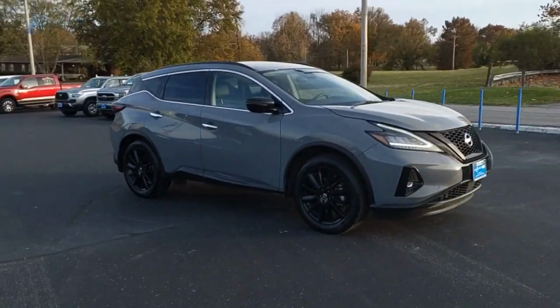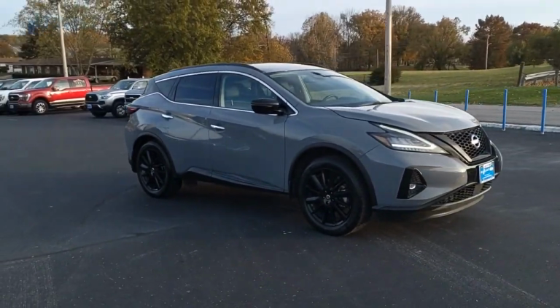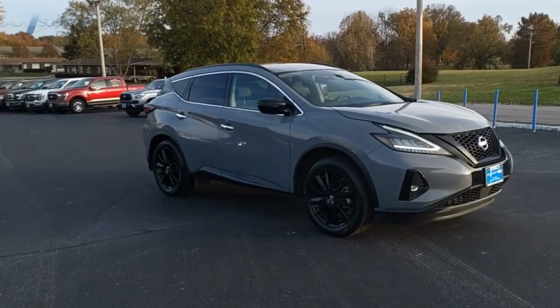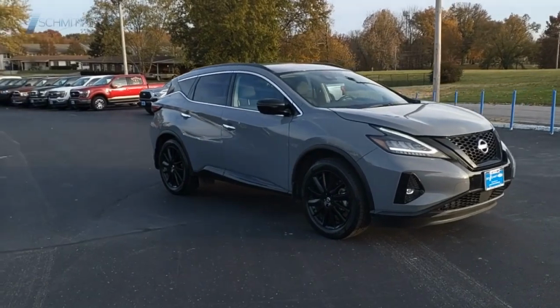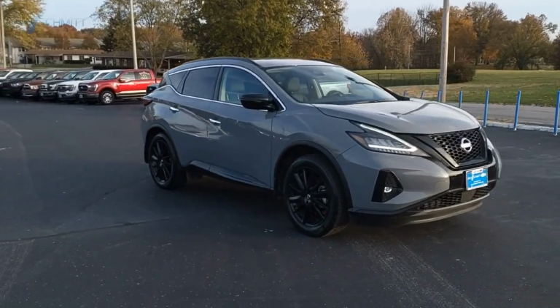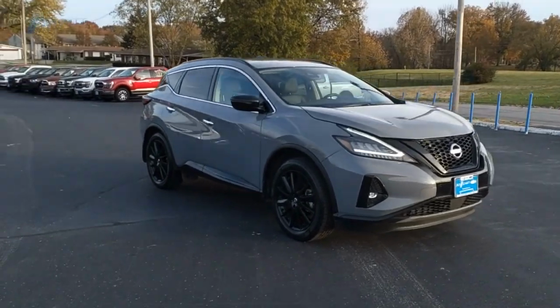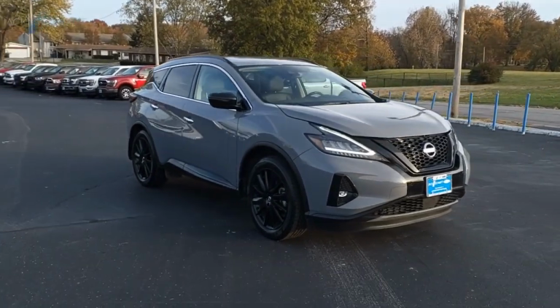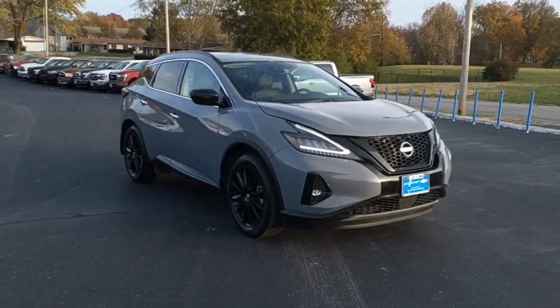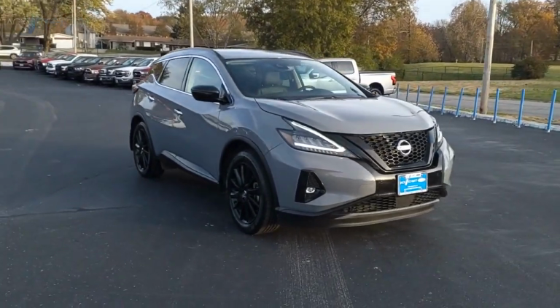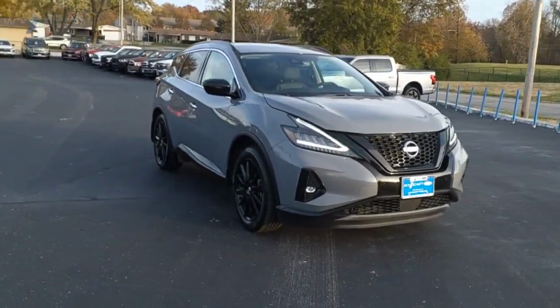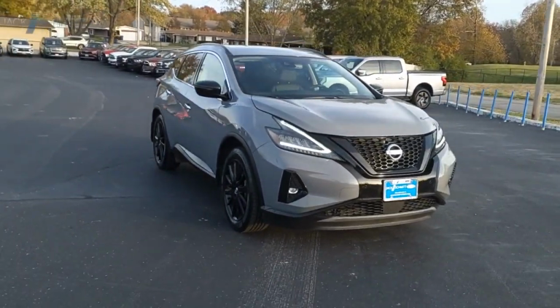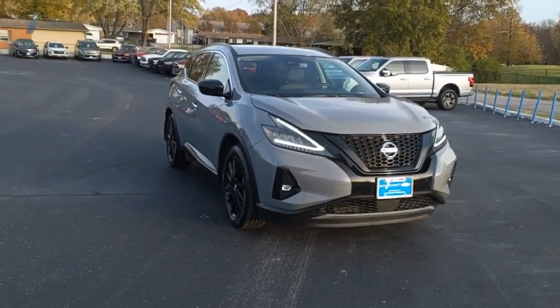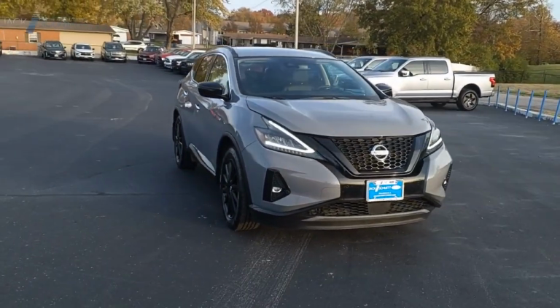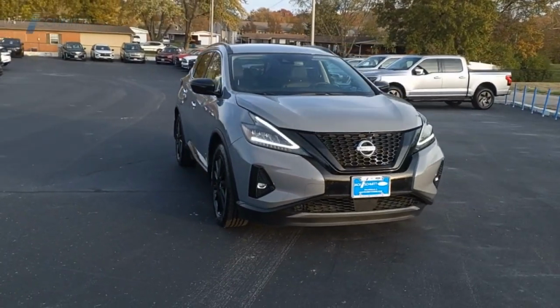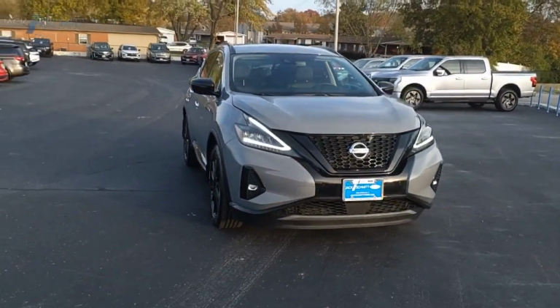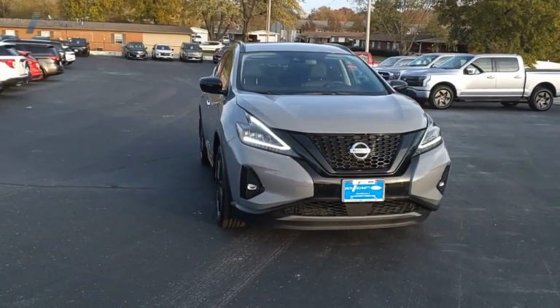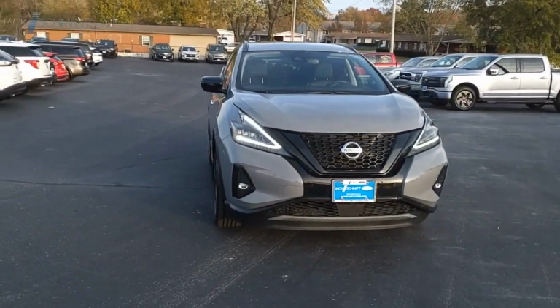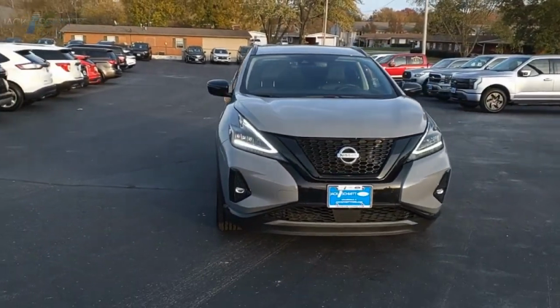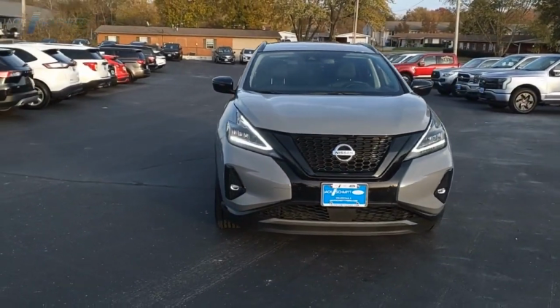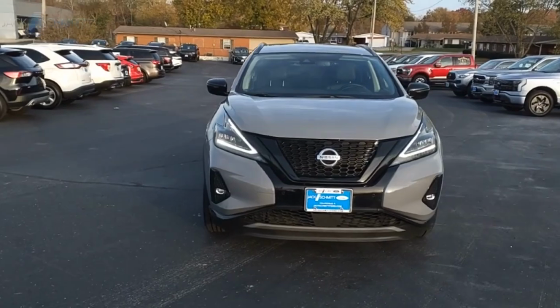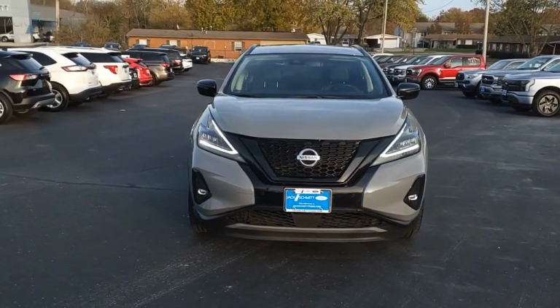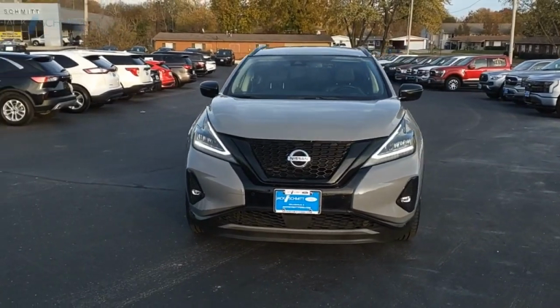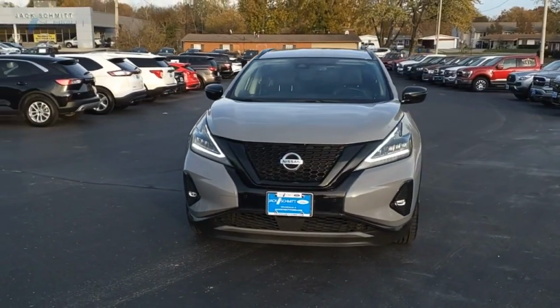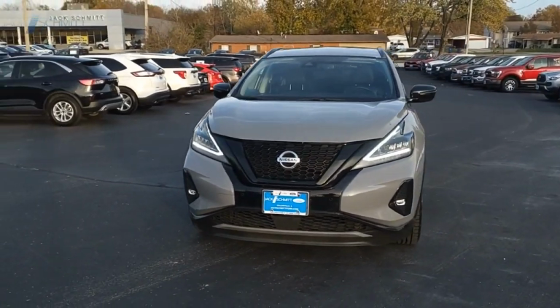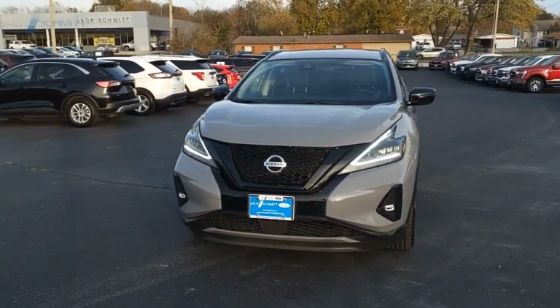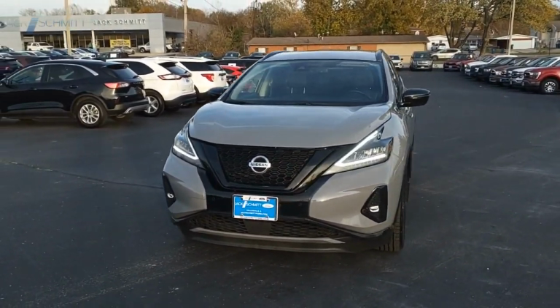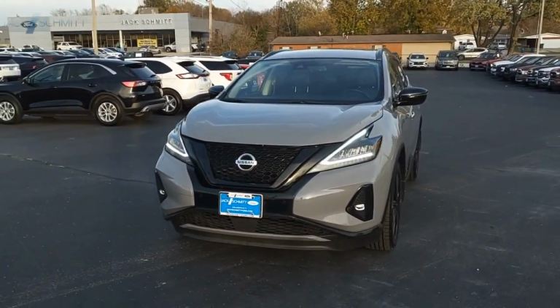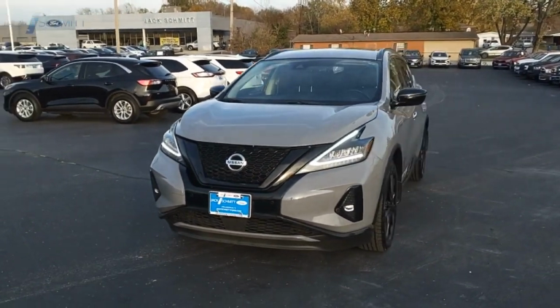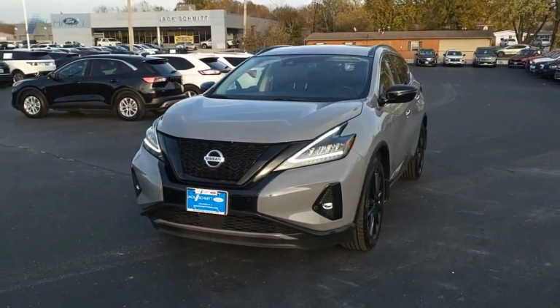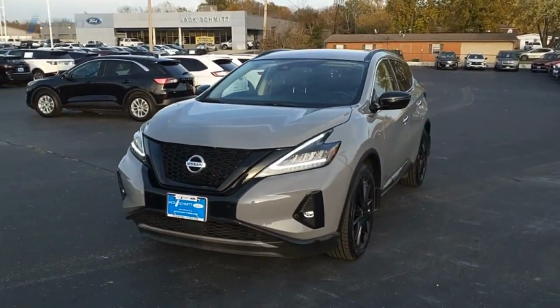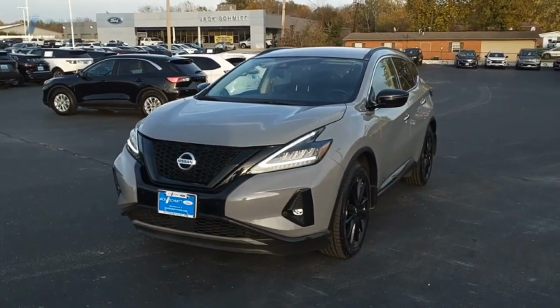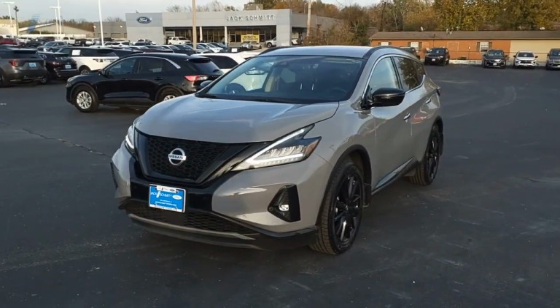Great fuel economy and a powerful V6 engine combined to deliver a refined driving experience. Drive away with a great deal on this vehicle. Call or stop in today.